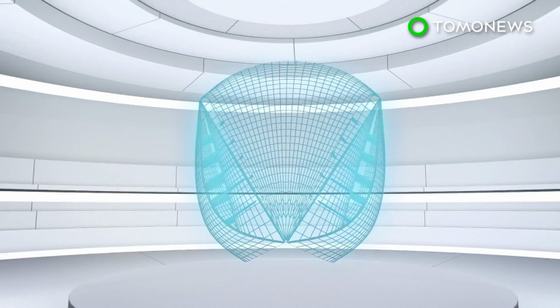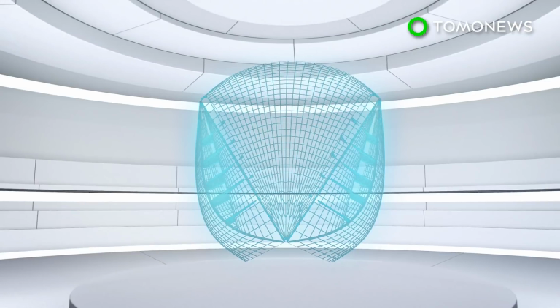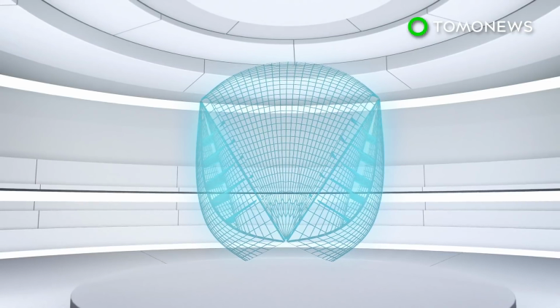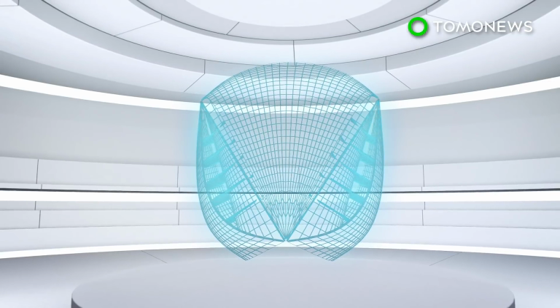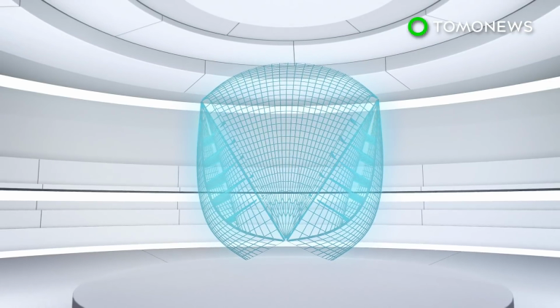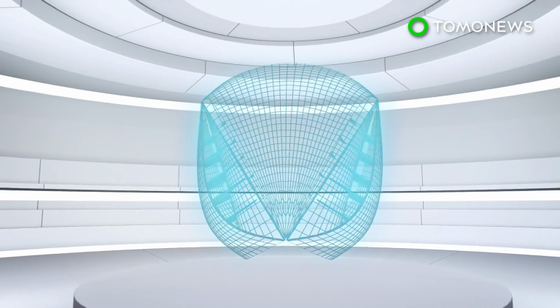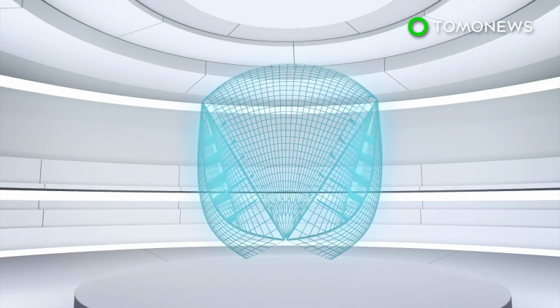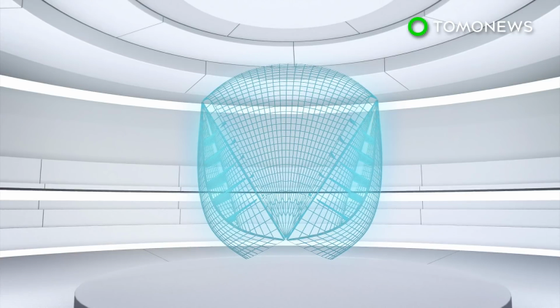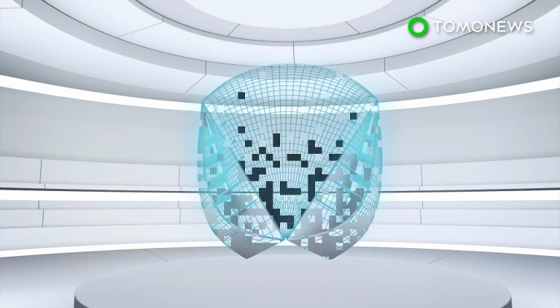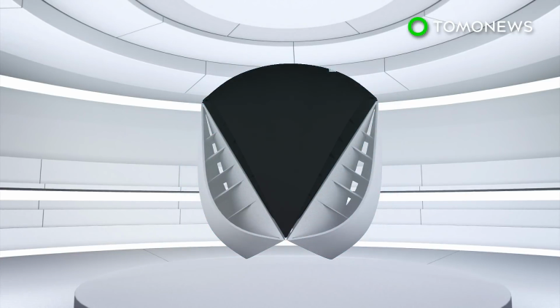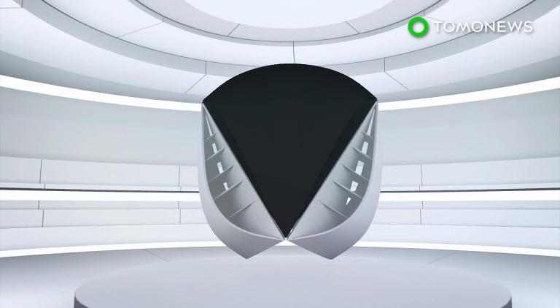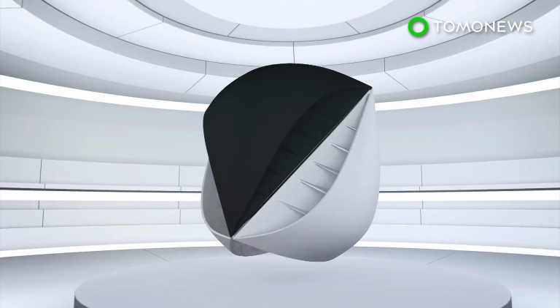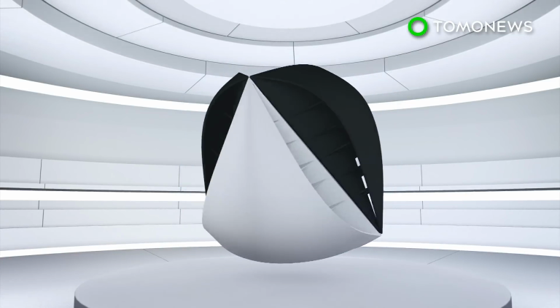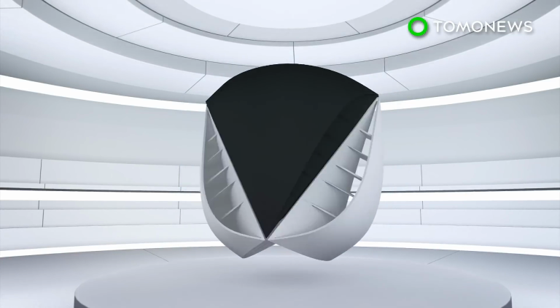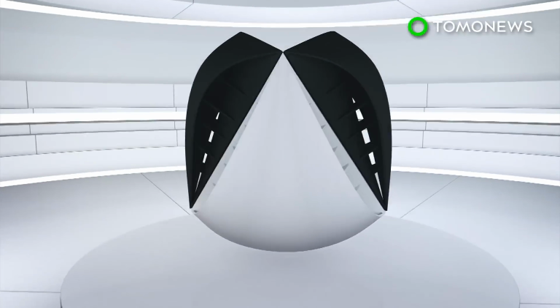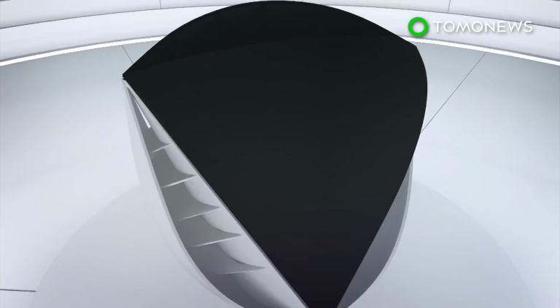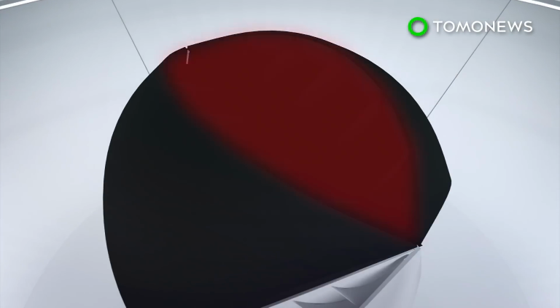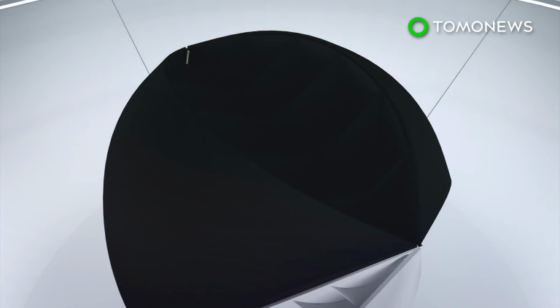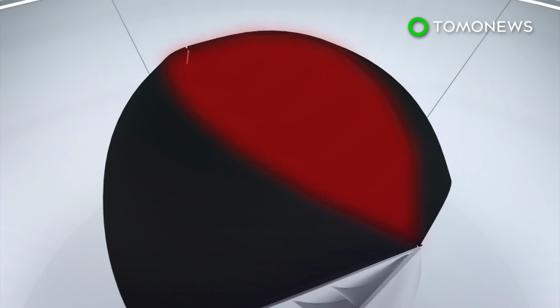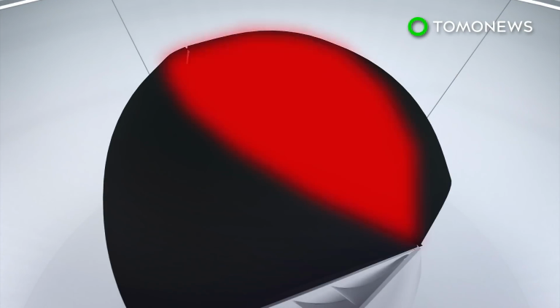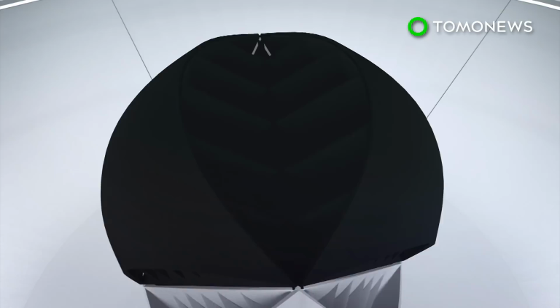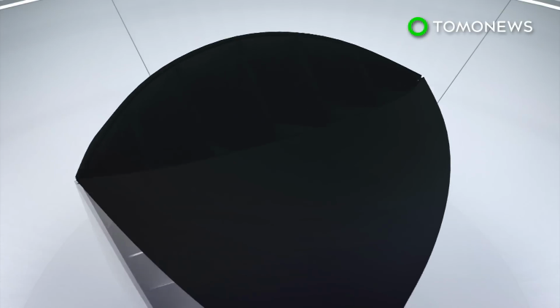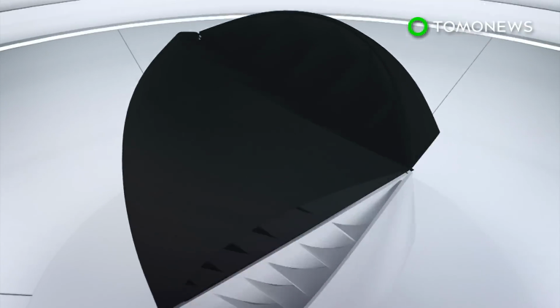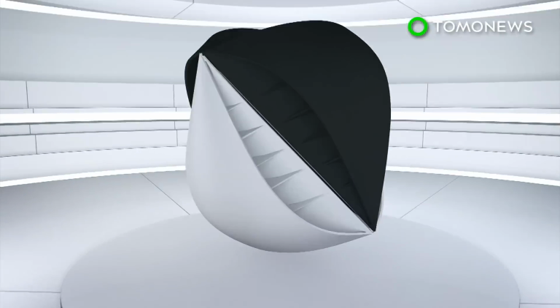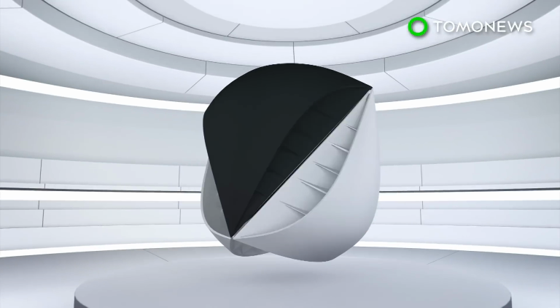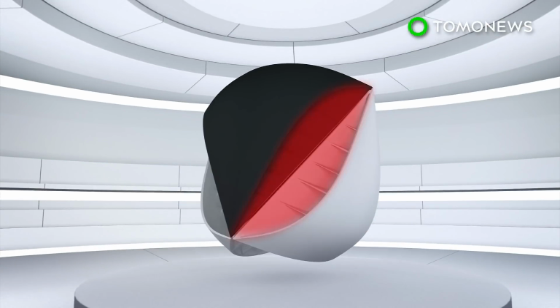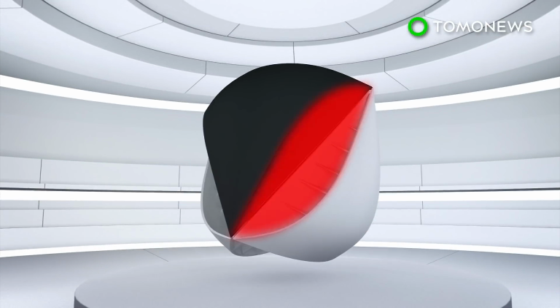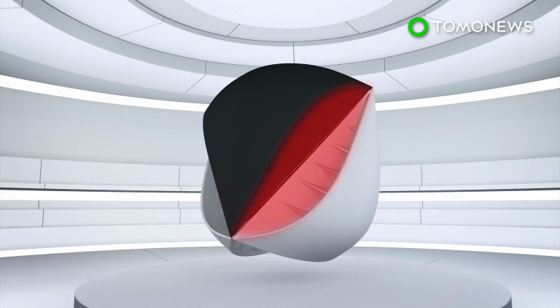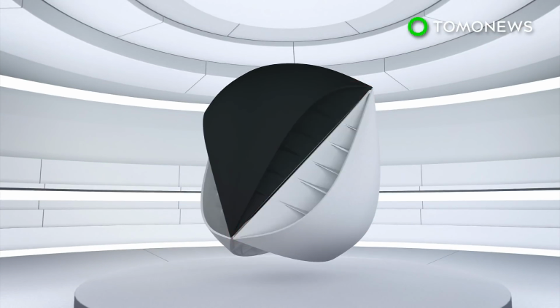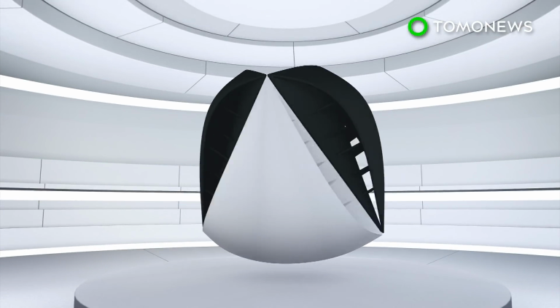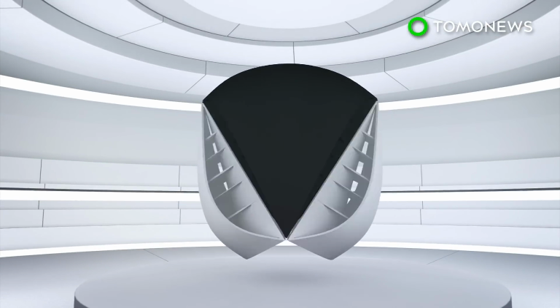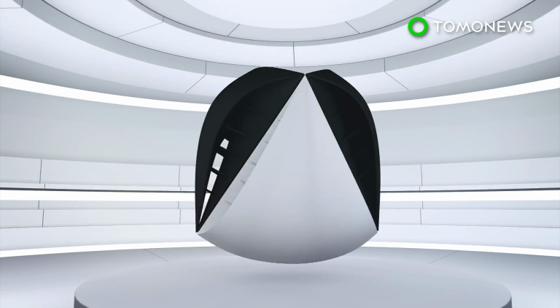Taking inspiration from NASA's tumbleweed technology, a team from Lancaster University designed a turbine with a somewhat spherical shape, covered in vents that have large inlets and small outlets for air to pass through.